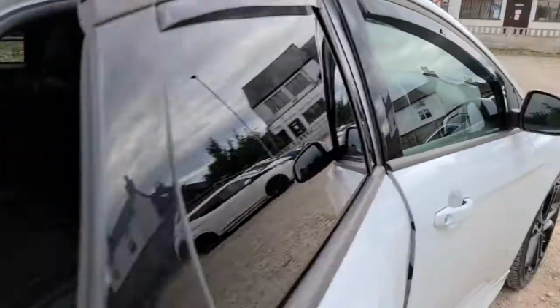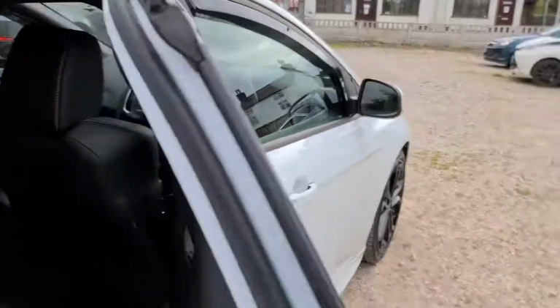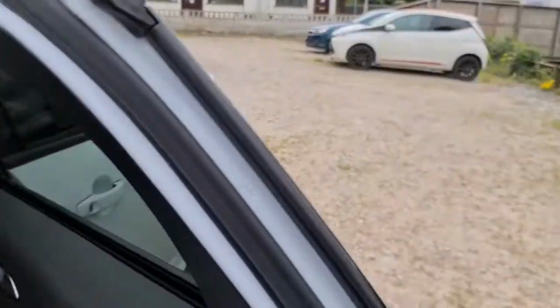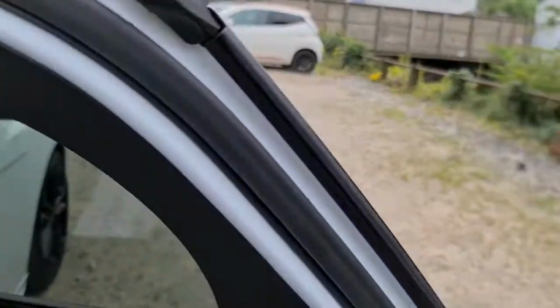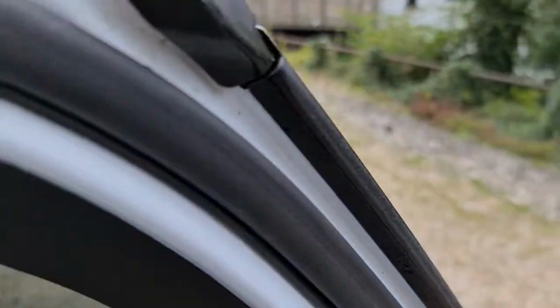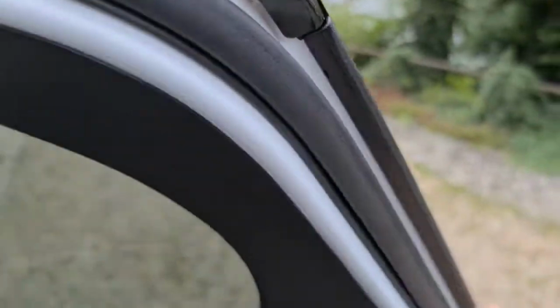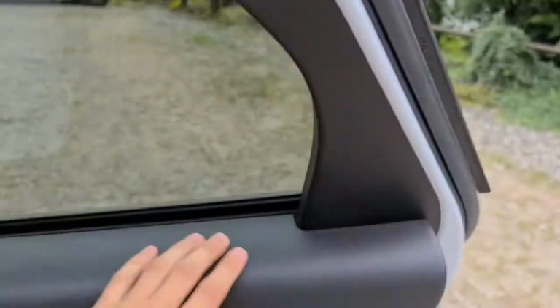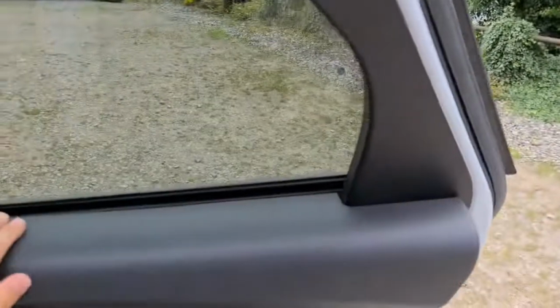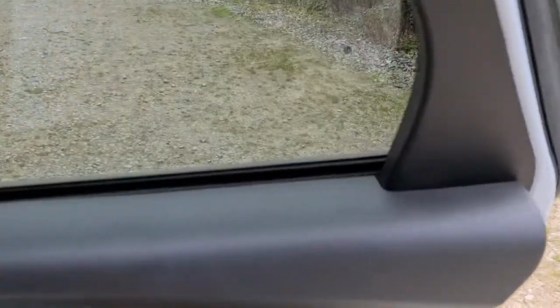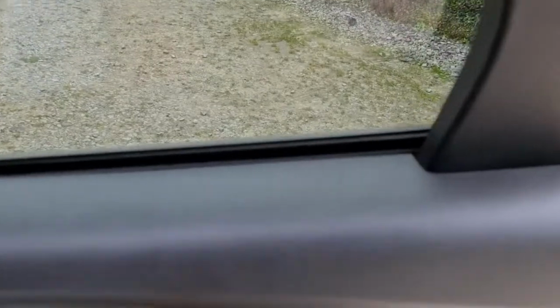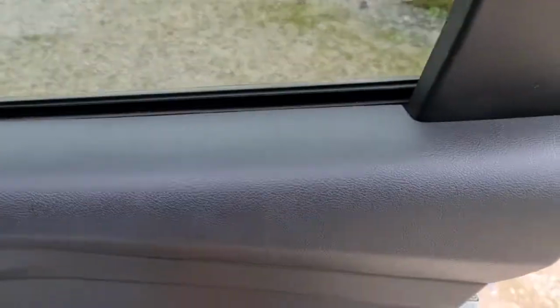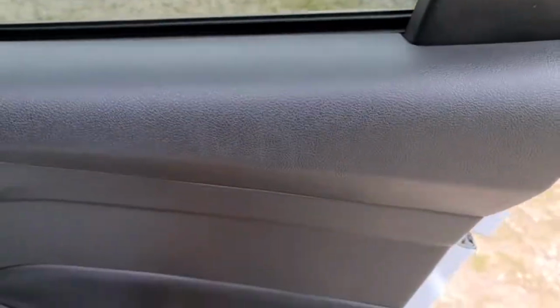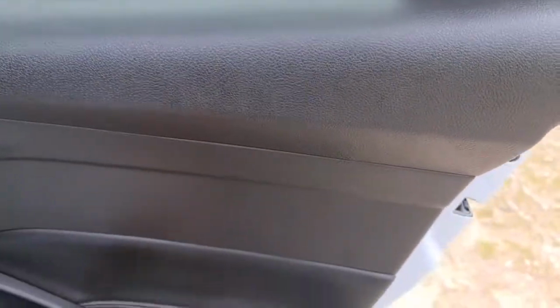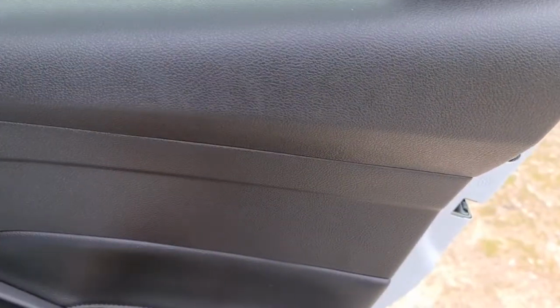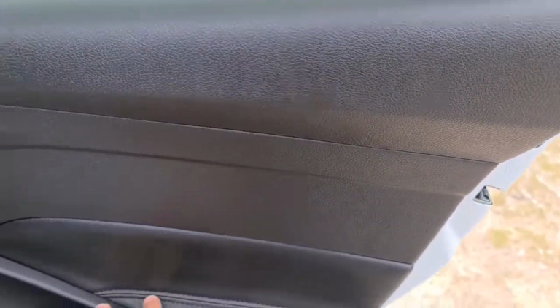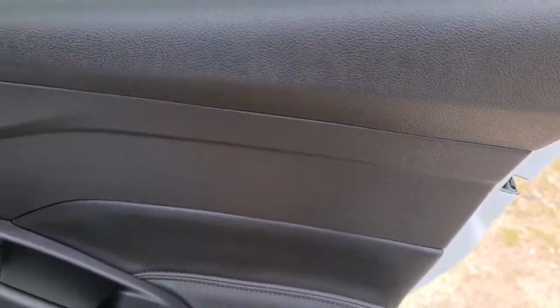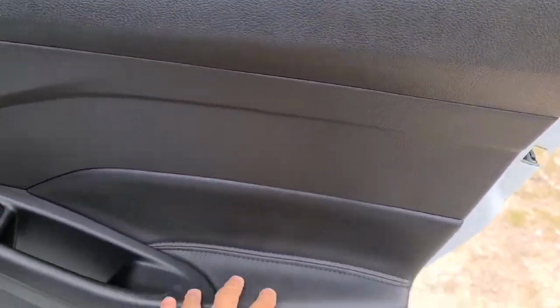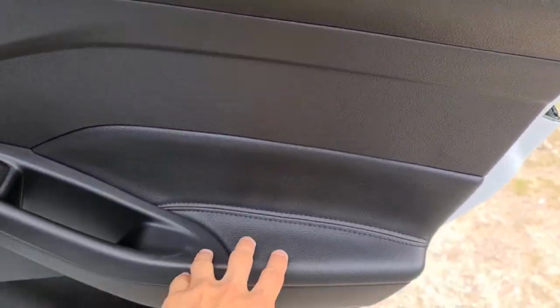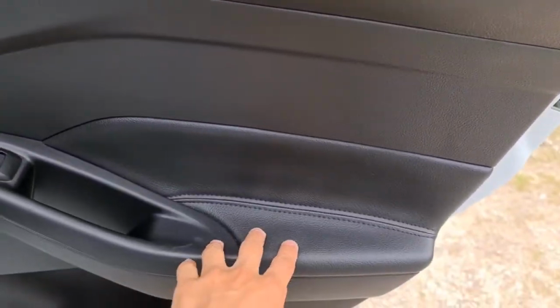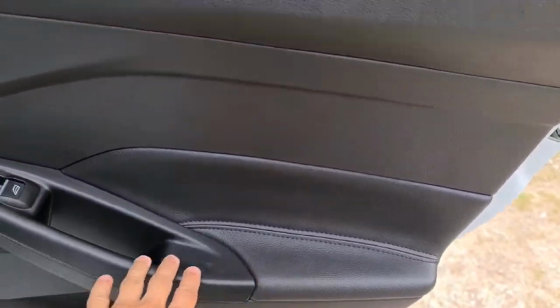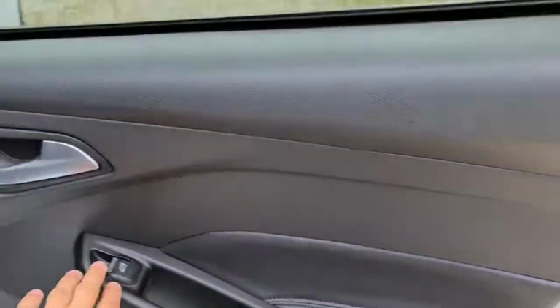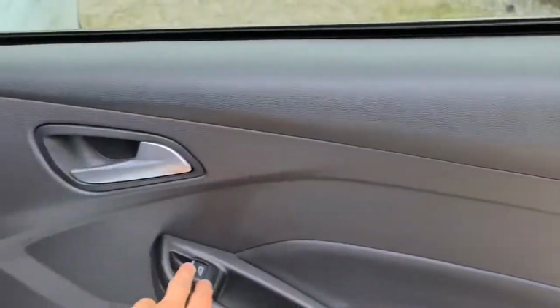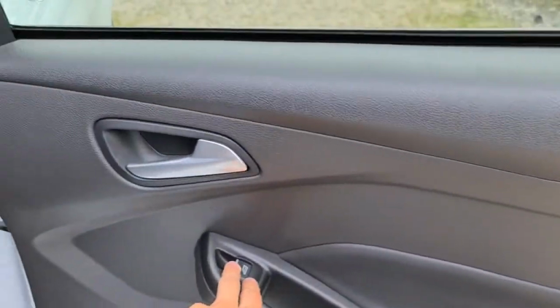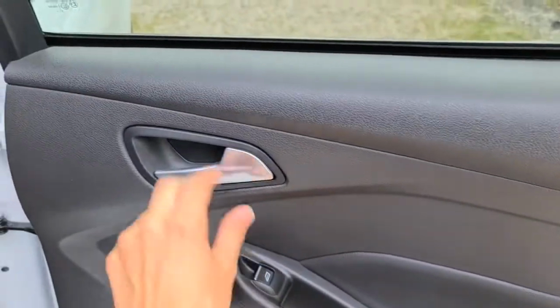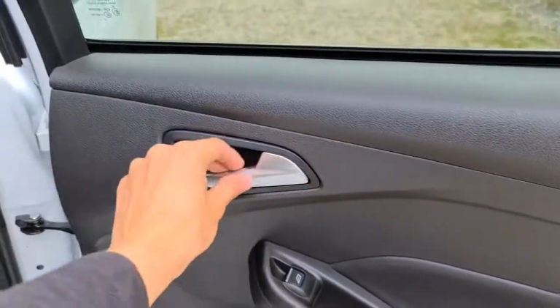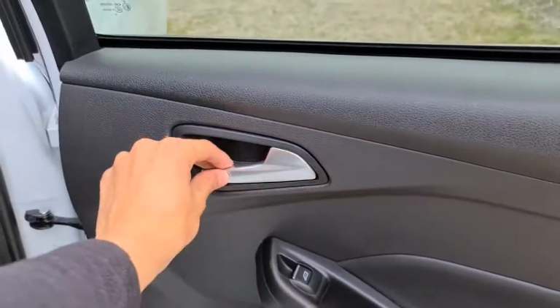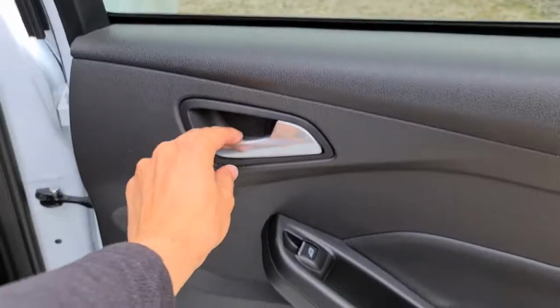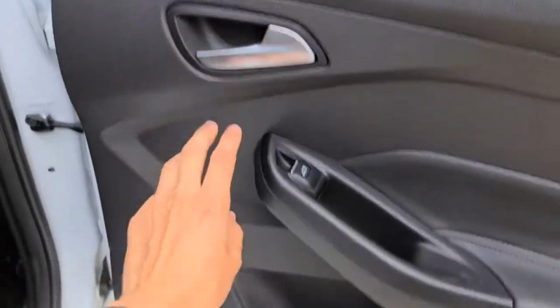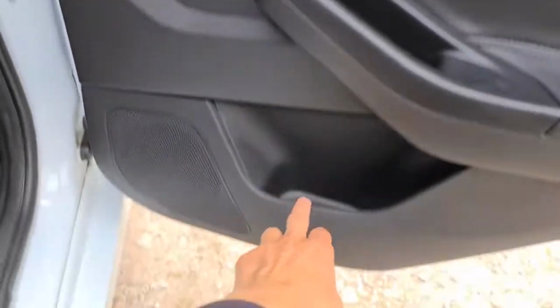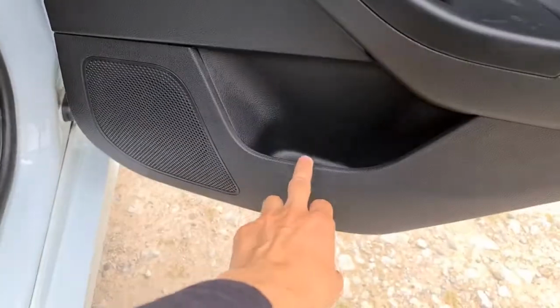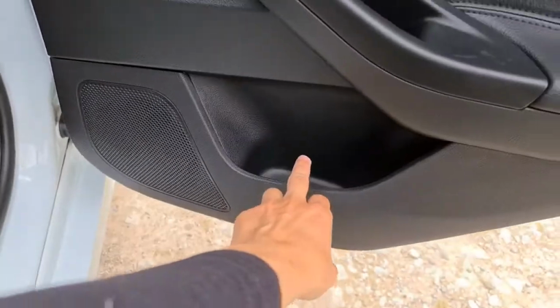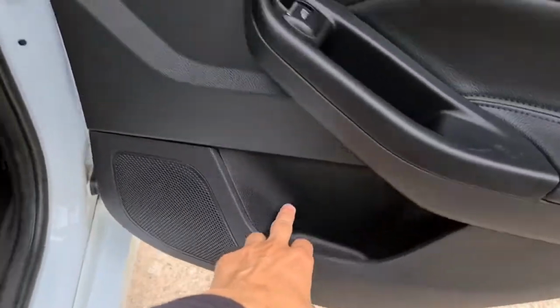It is keyless, so as long as the key is in your pocket, you open the door and it will unlock for you. You've also got the soft touch leather, electric windows, brushed metal handle, as well as the extra storage underneath.